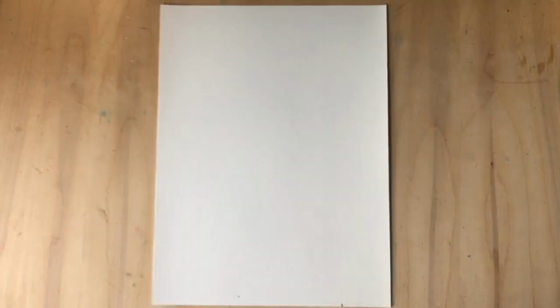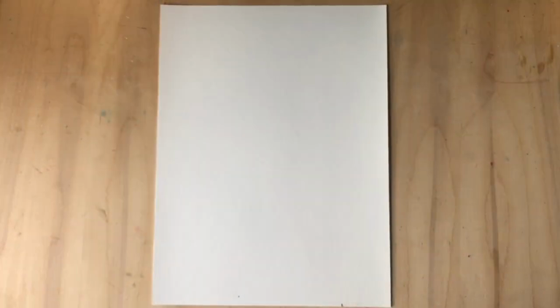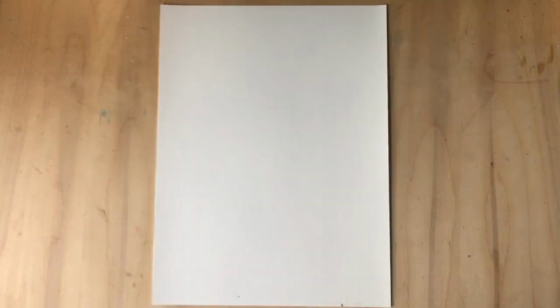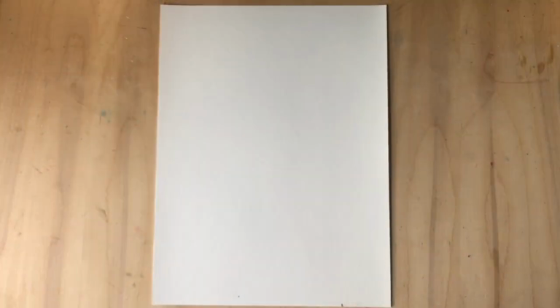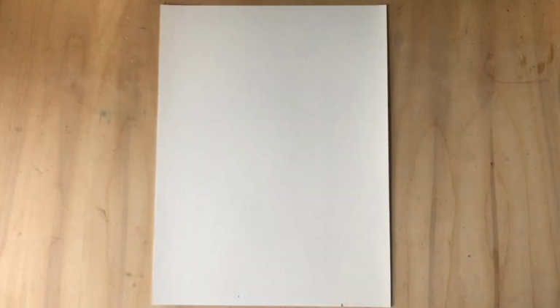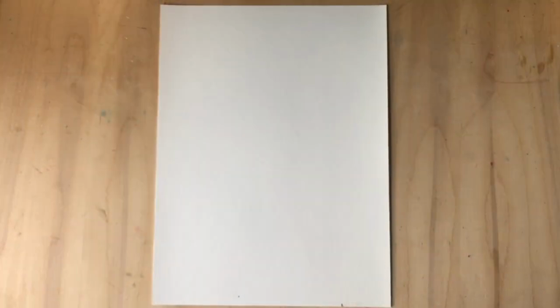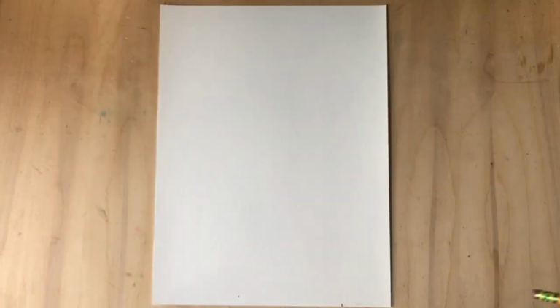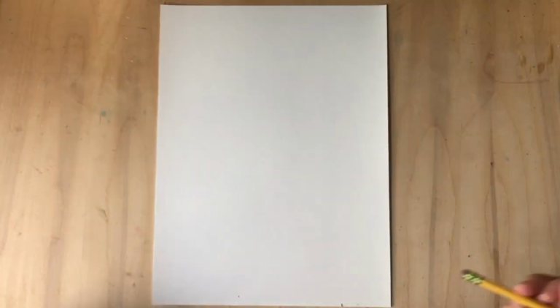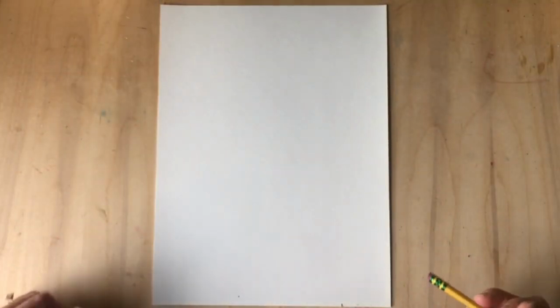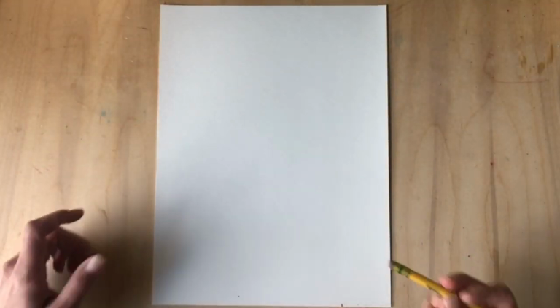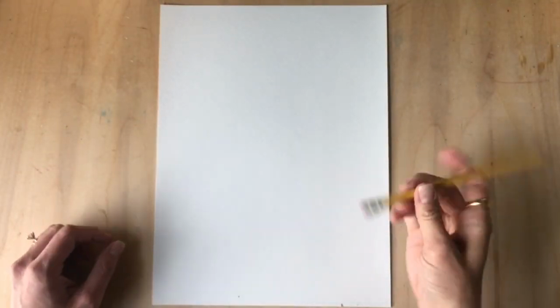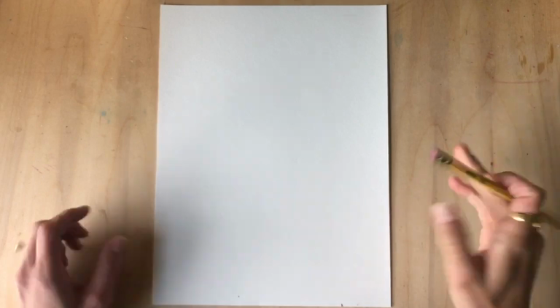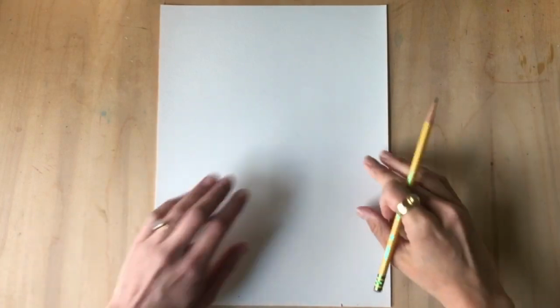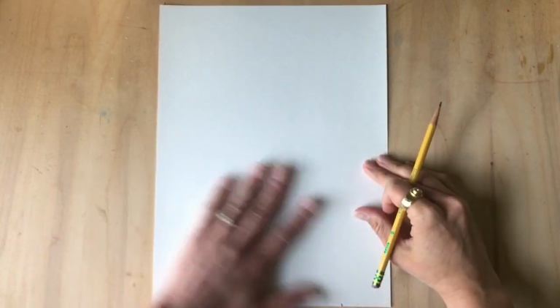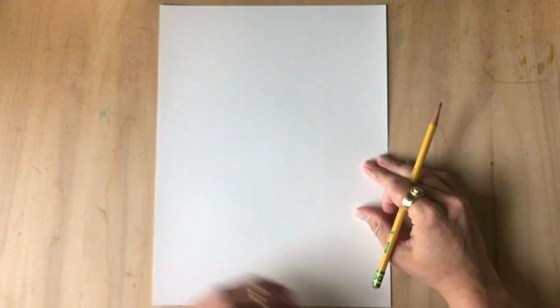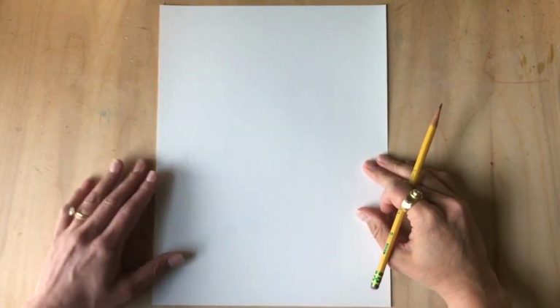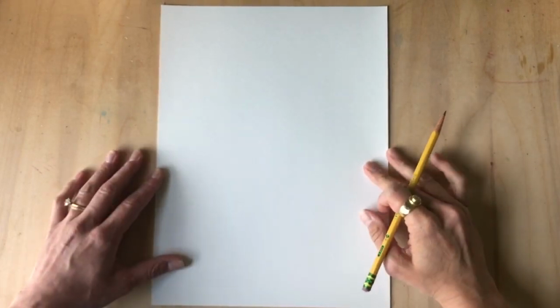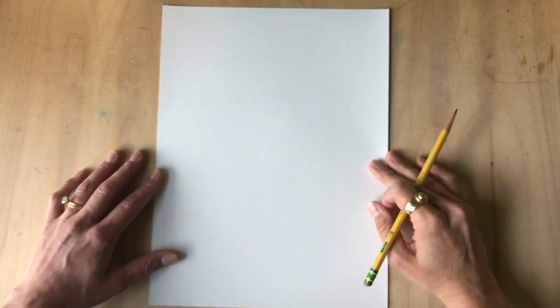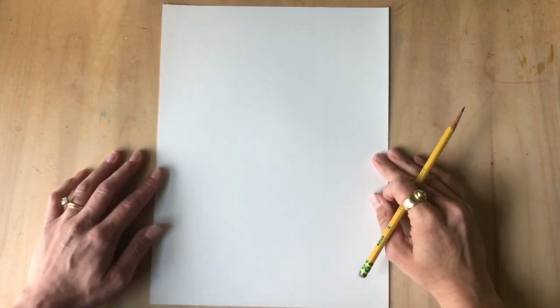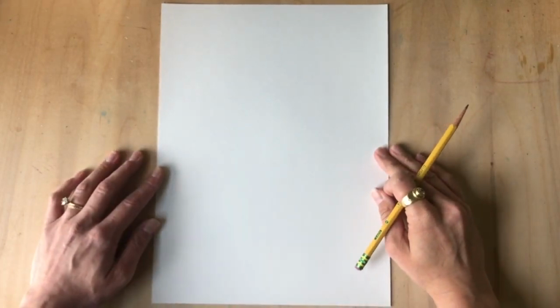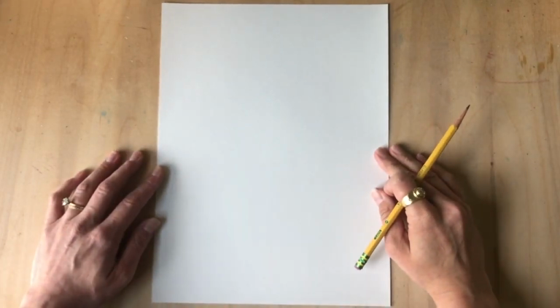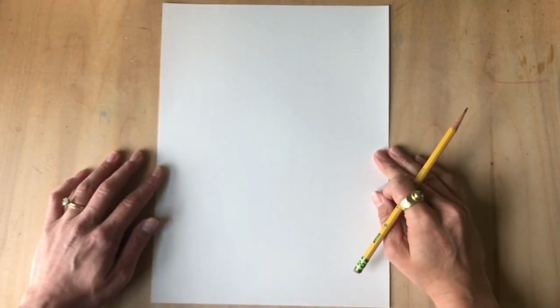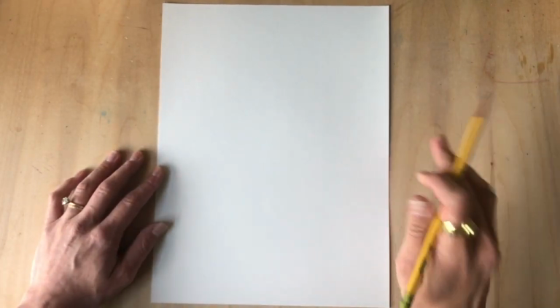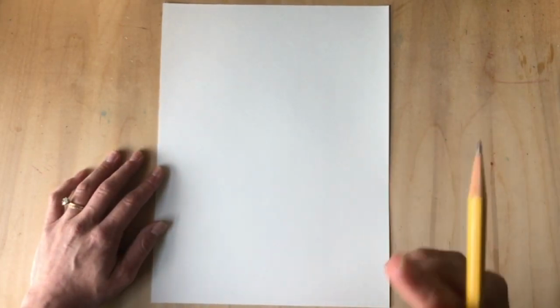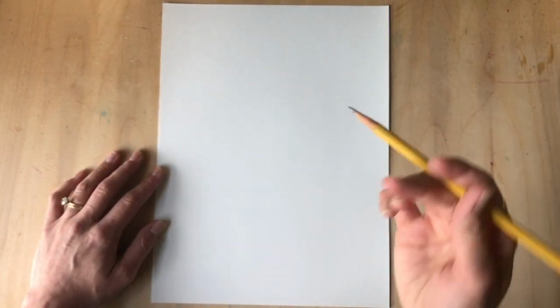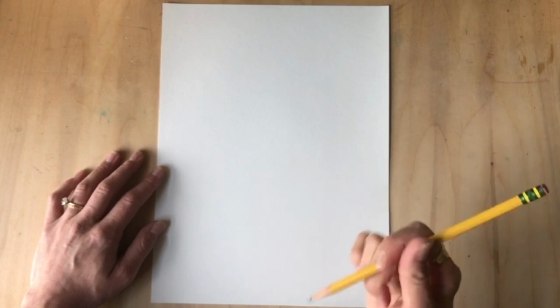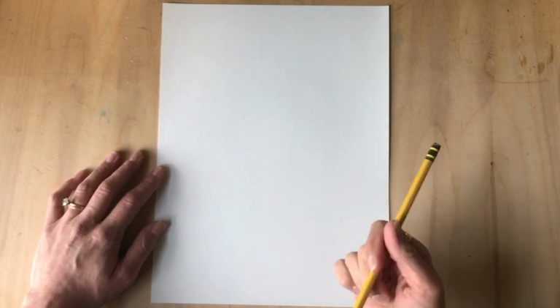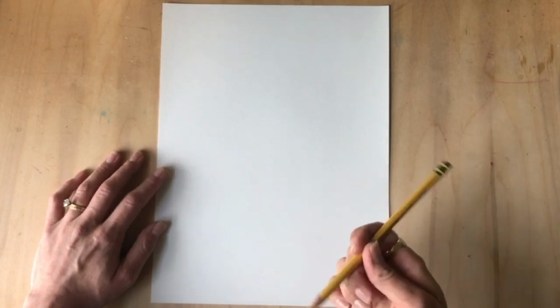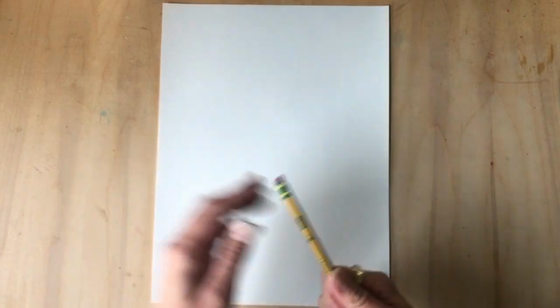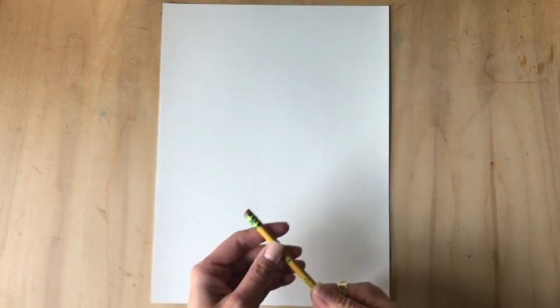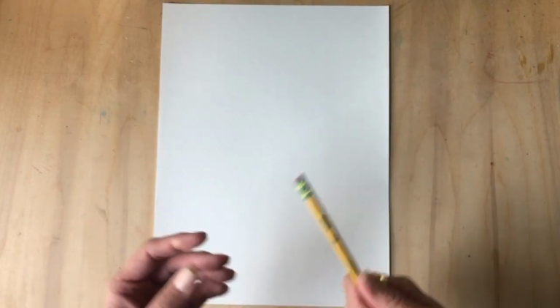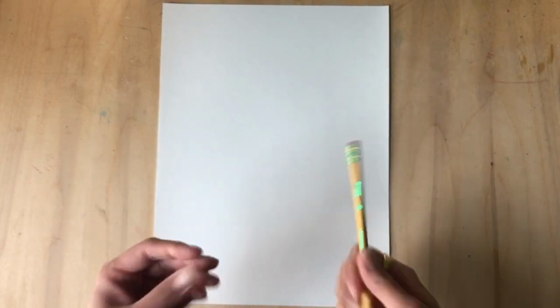Hey friends, in this video I'm gonna show you how to draw a rooster. I'm going to start with a pencil and then trace with sharpie, because if you make a mistake it's always nice to be able to erase.